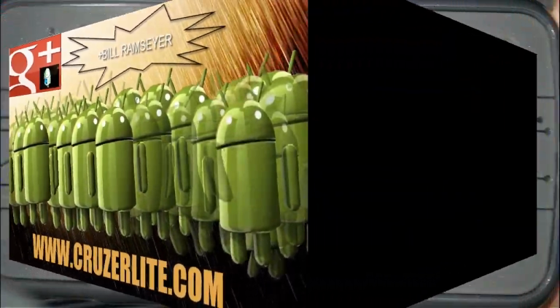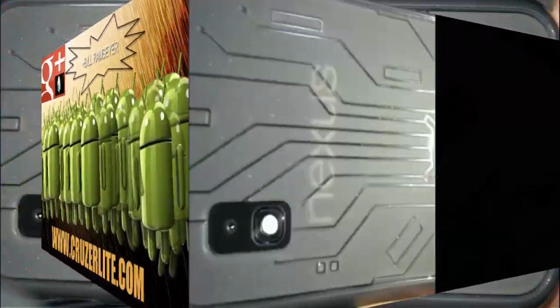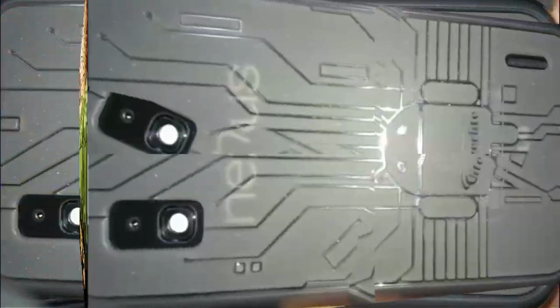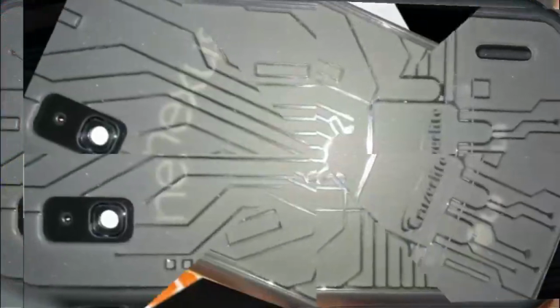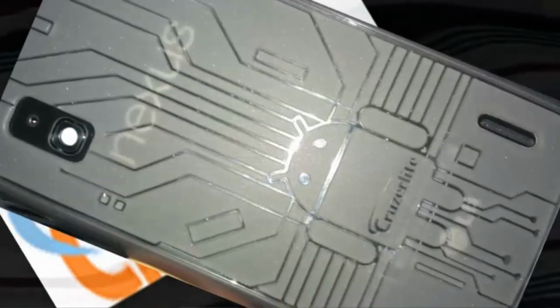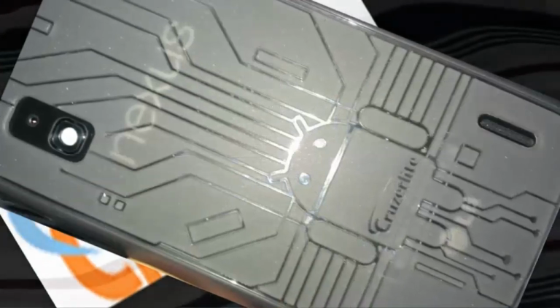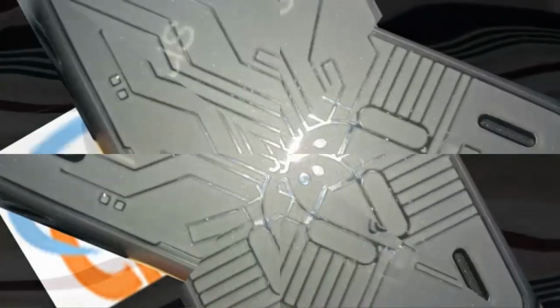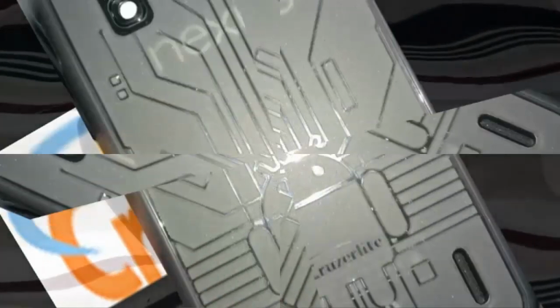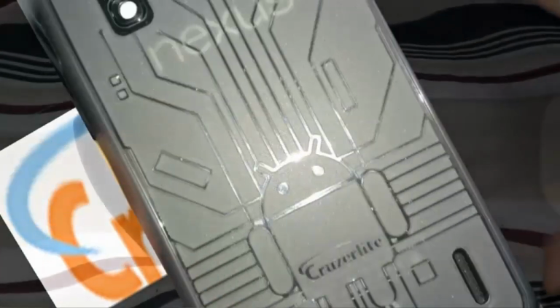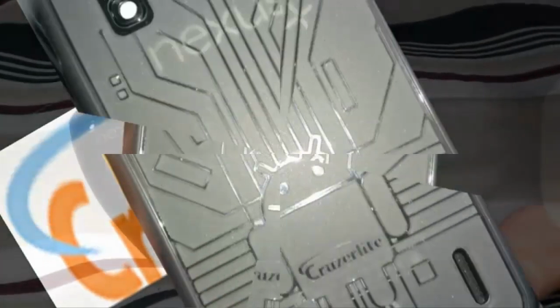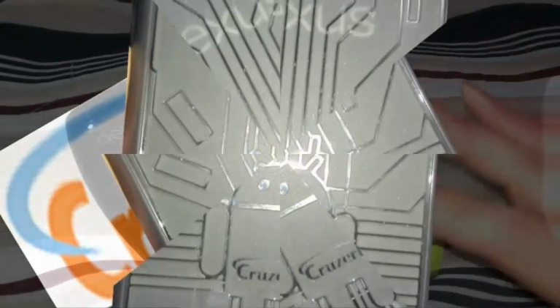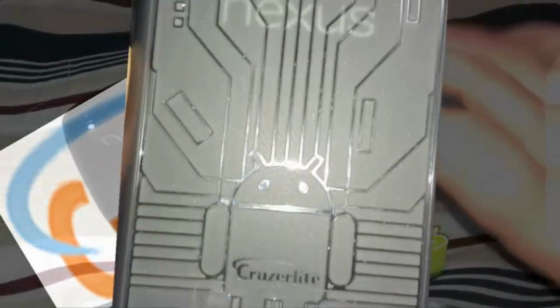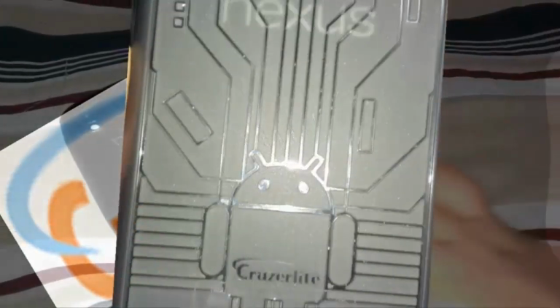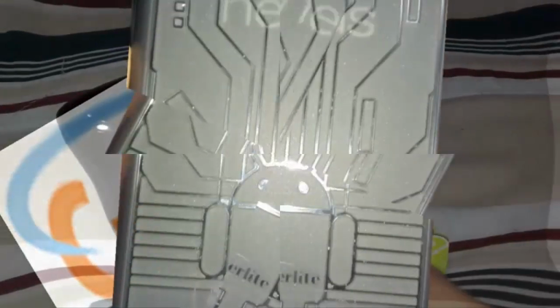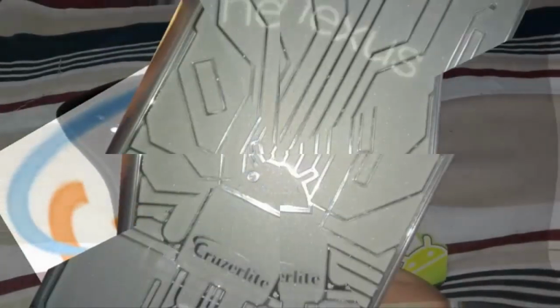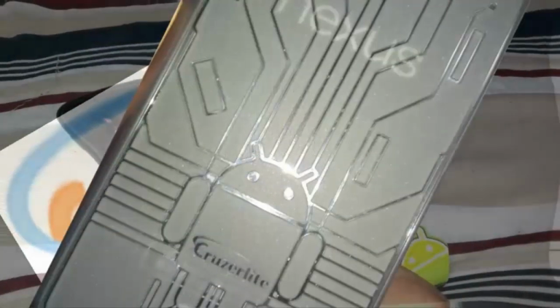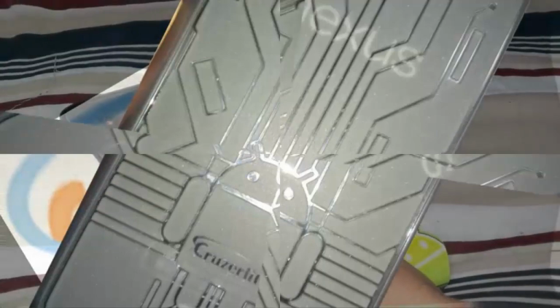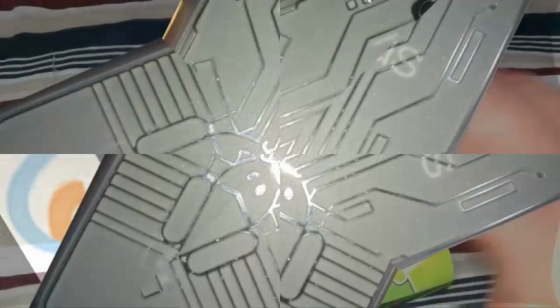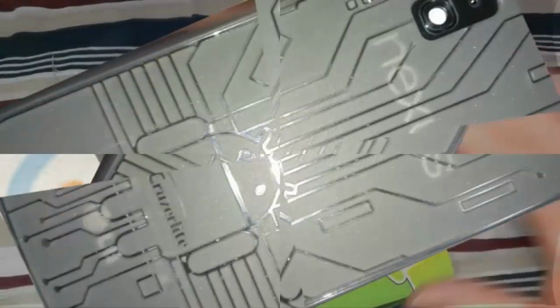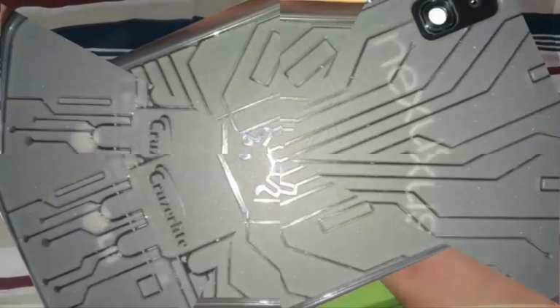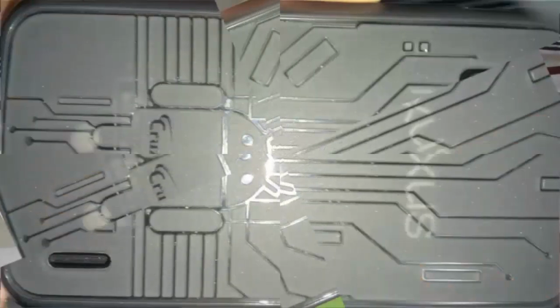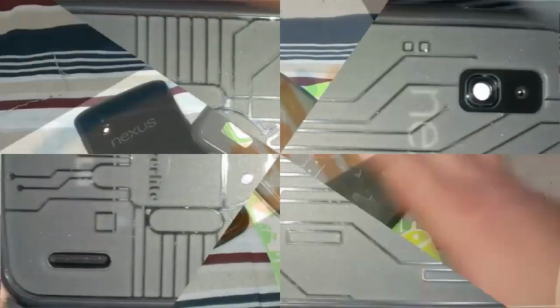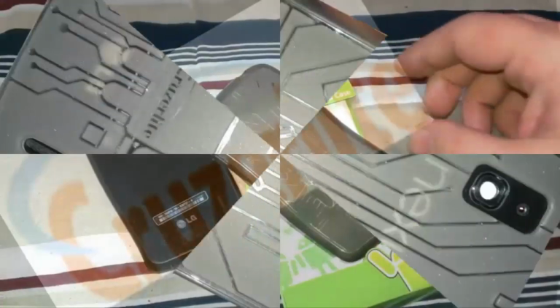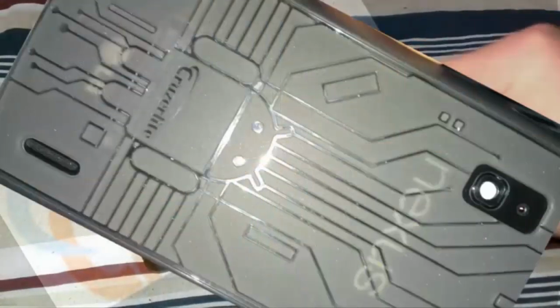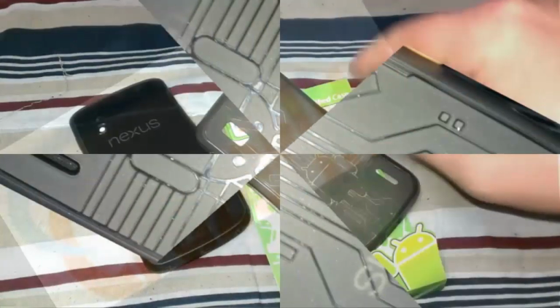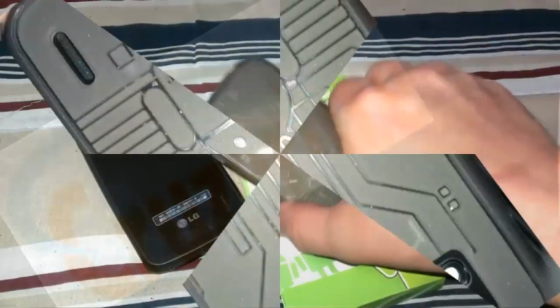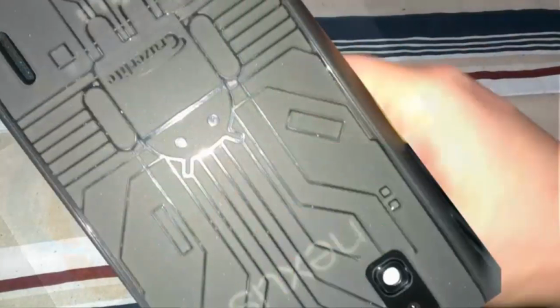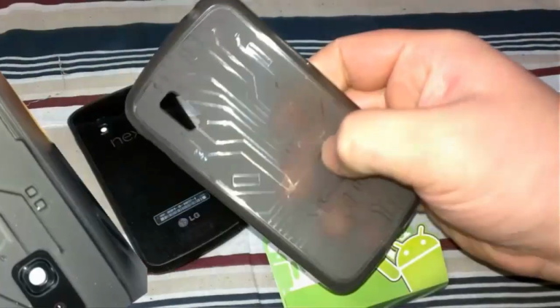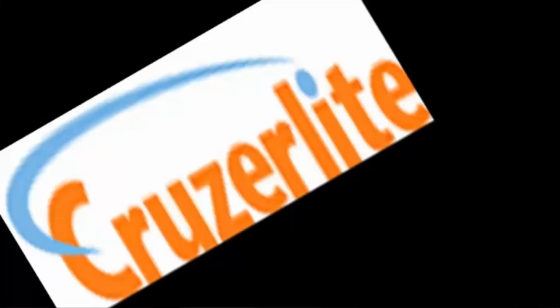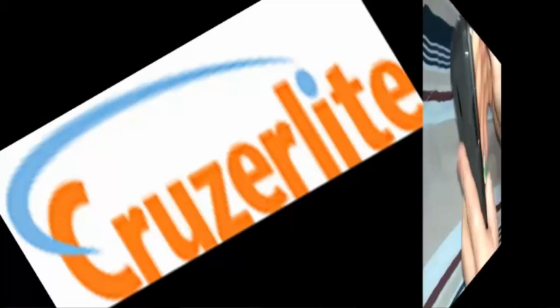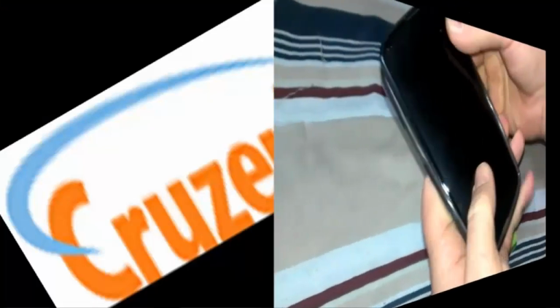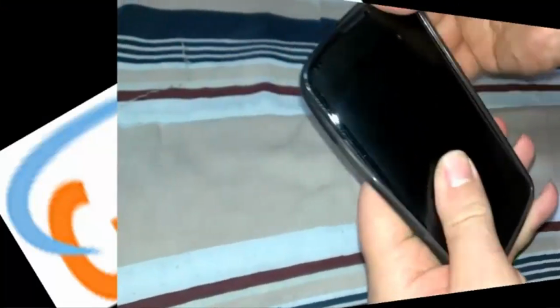What's up everyone, today we're gonna take a look at a case for the Google Nexus 4 by LG. This case is from Cruzer Lite — this is the smoke color — so you just snap it on all the way around.